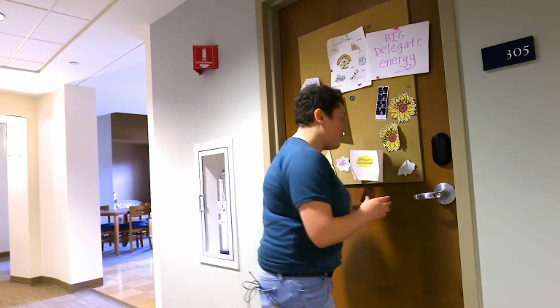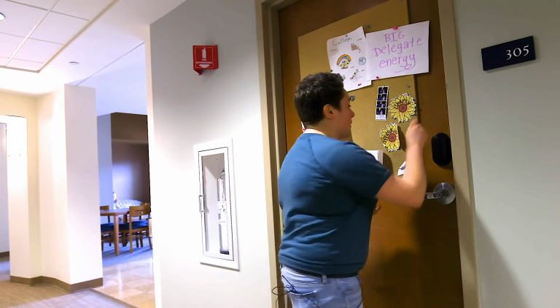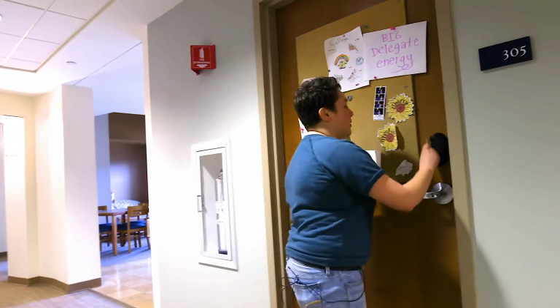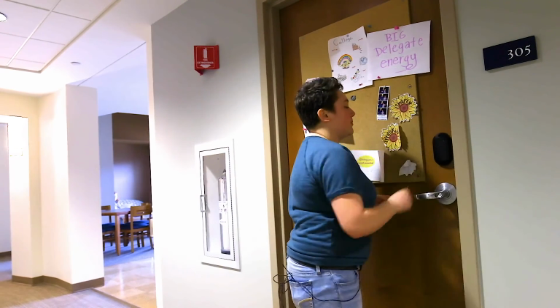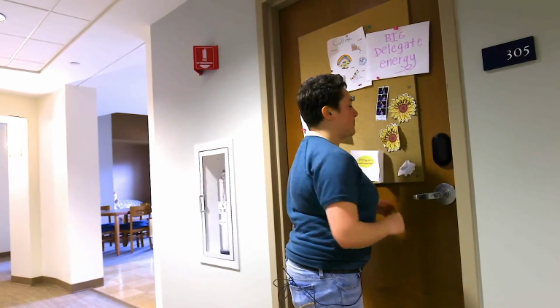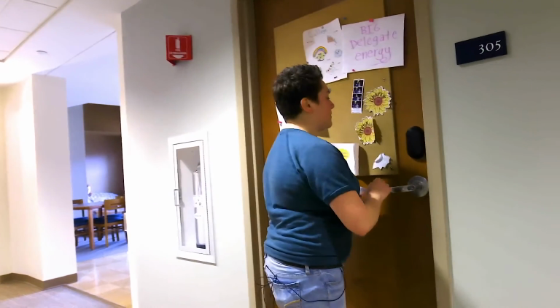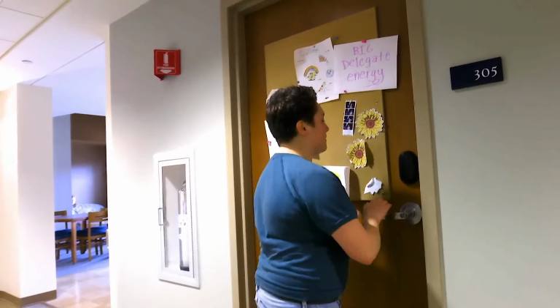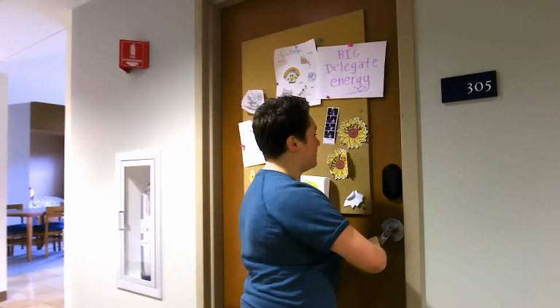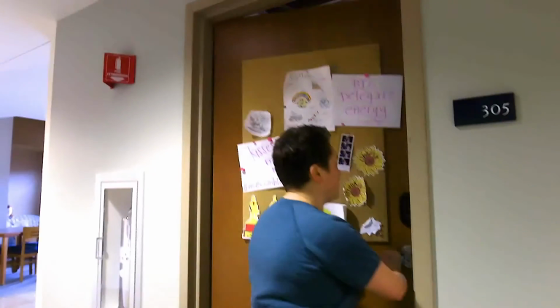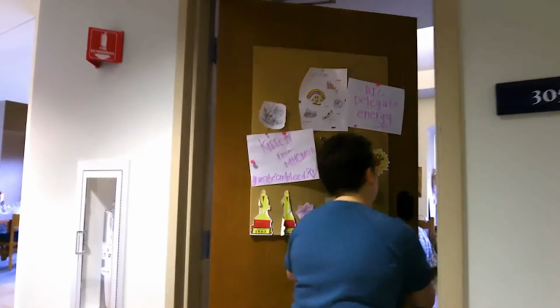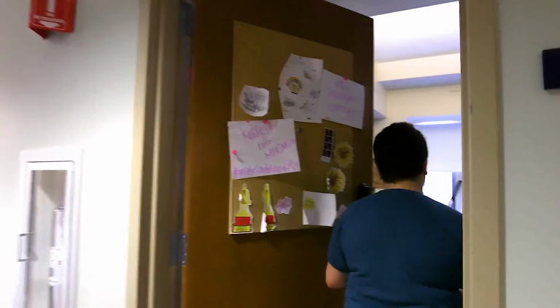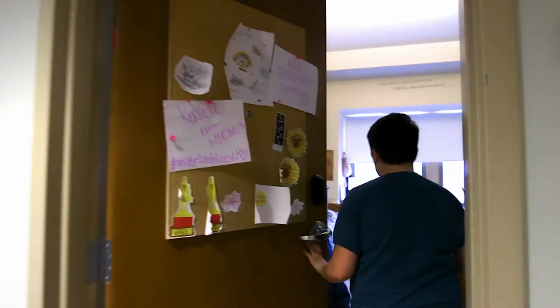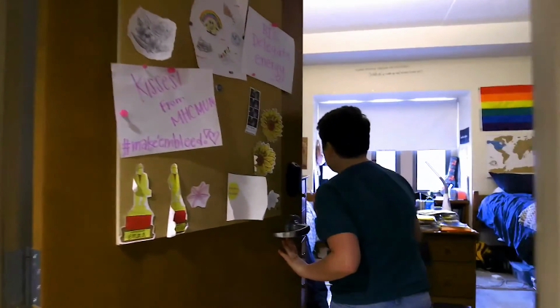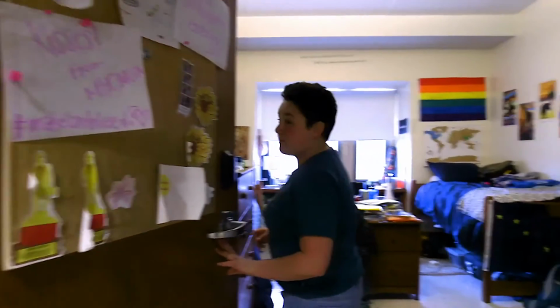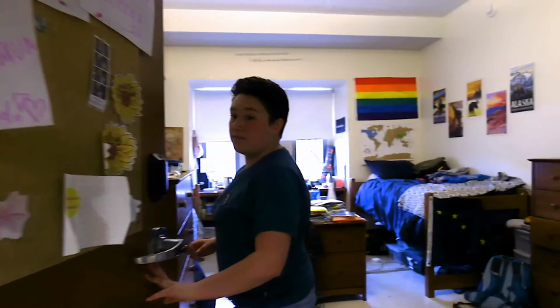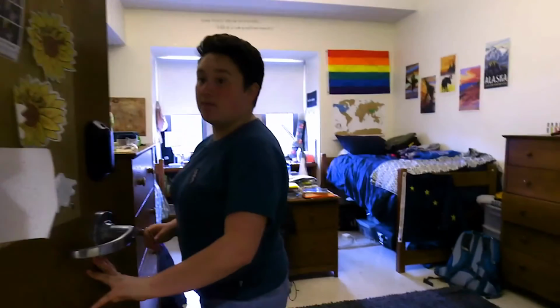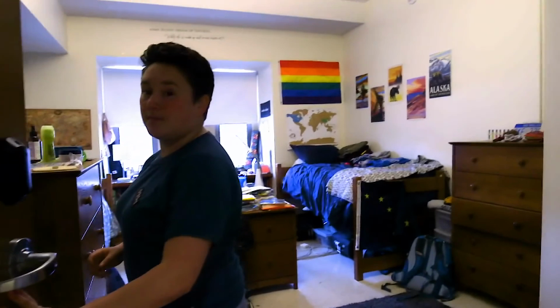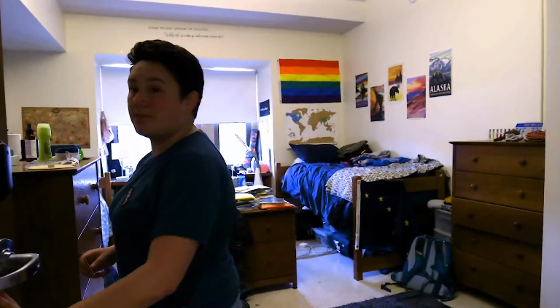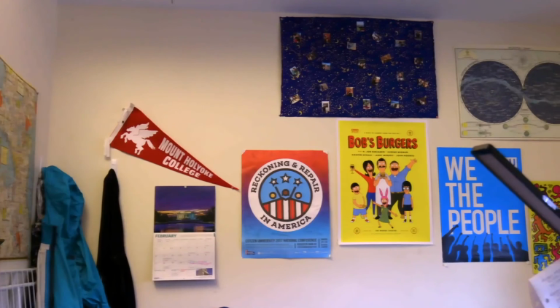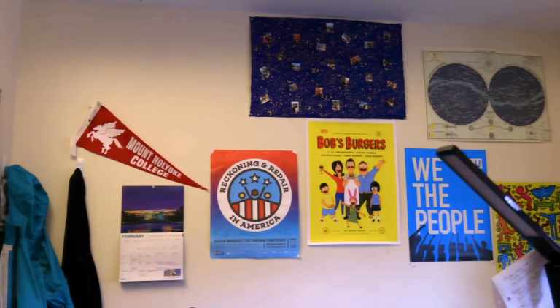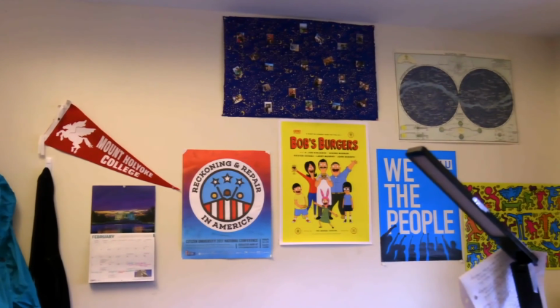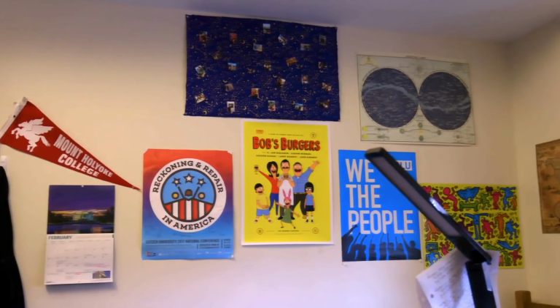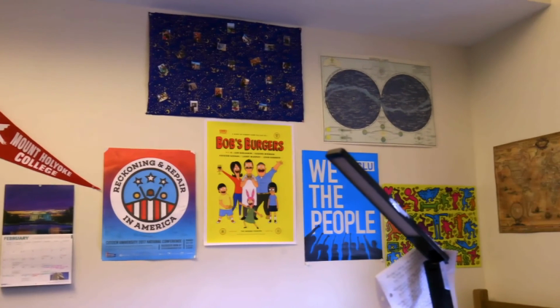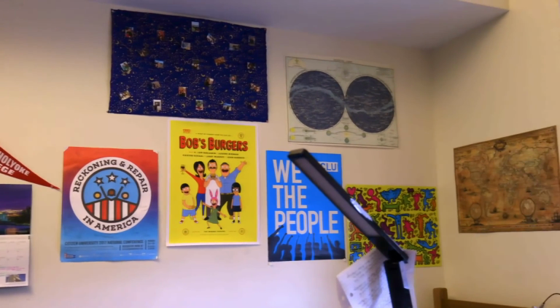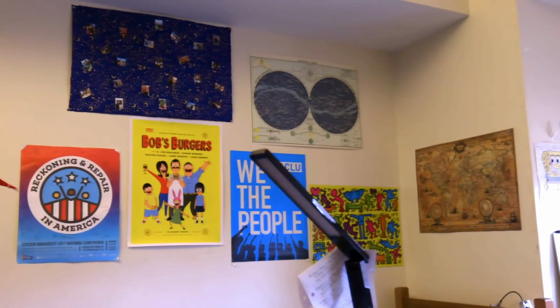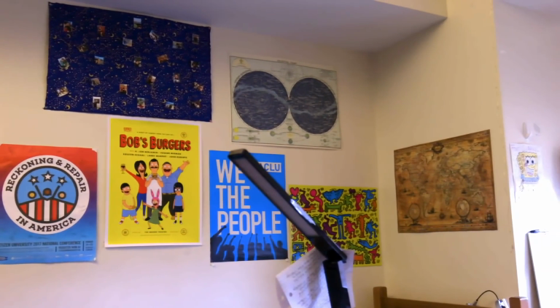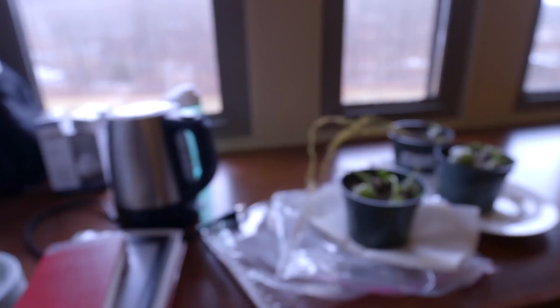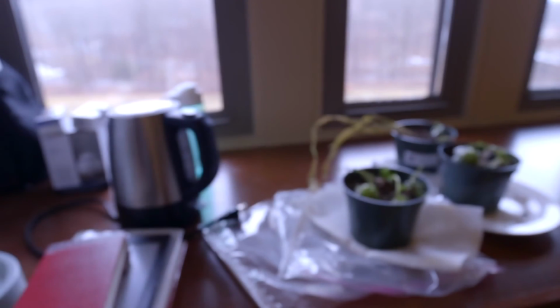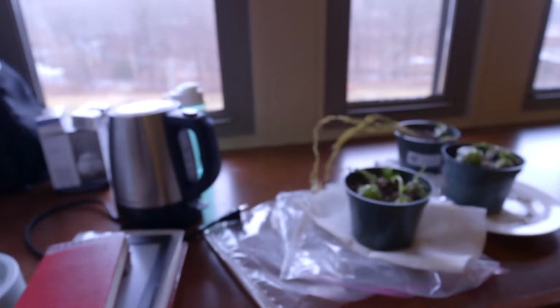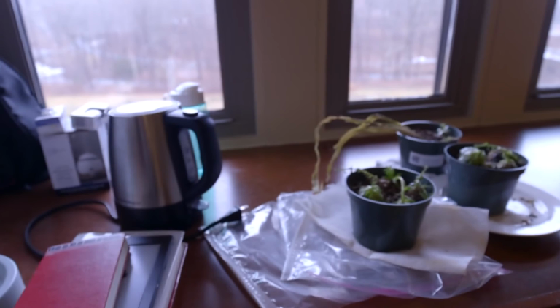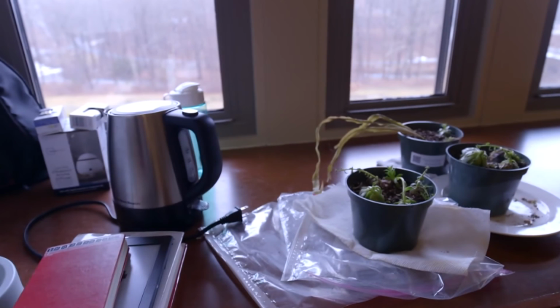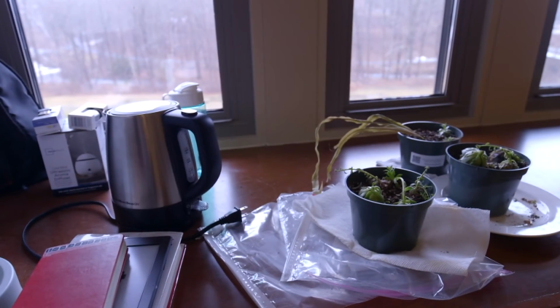I live in a double on the third floor. We have twin beds here at MHC. Every room also comes with a bookcase, a desk chair, a desk, and a dresser.